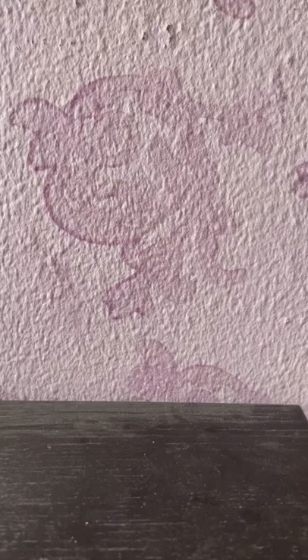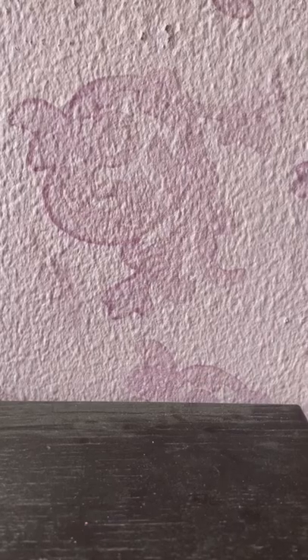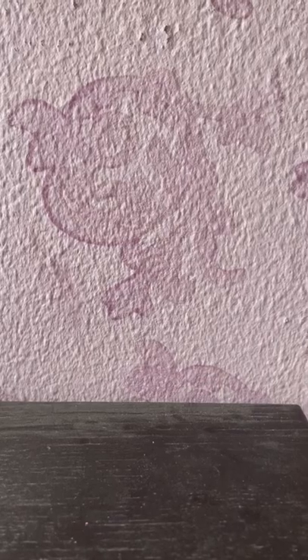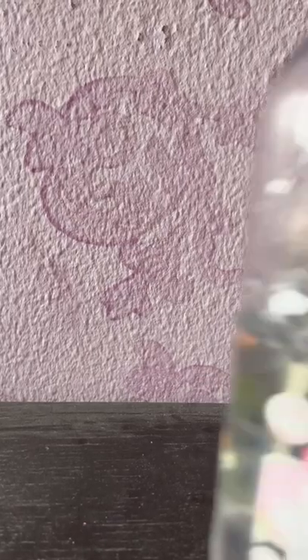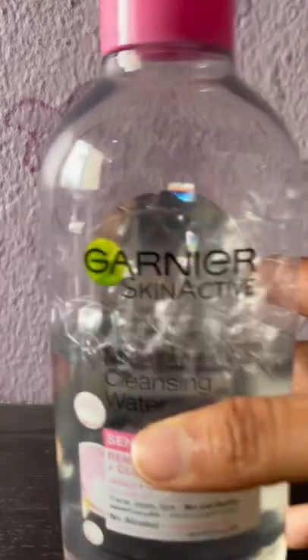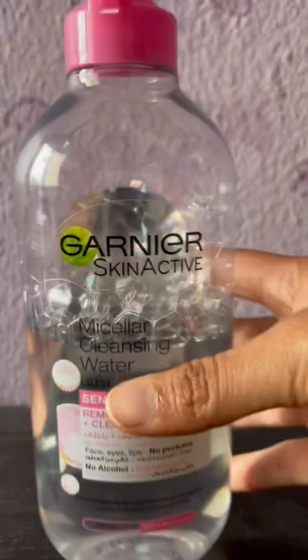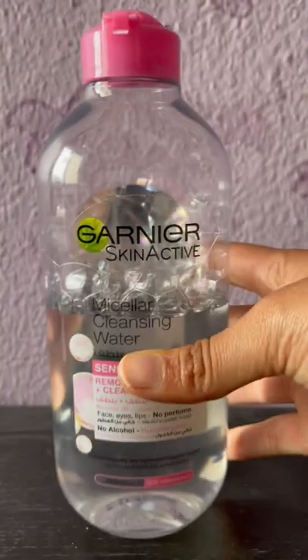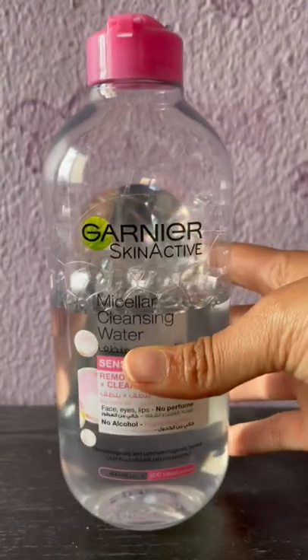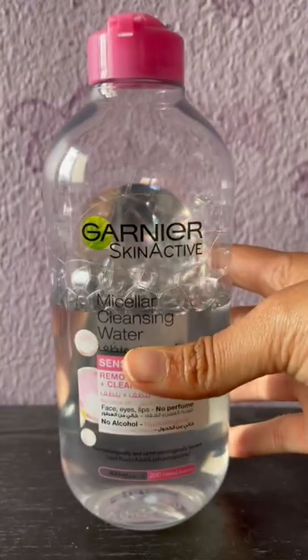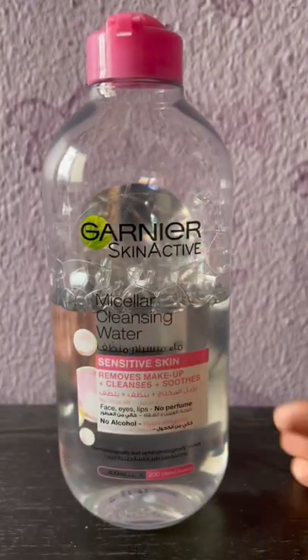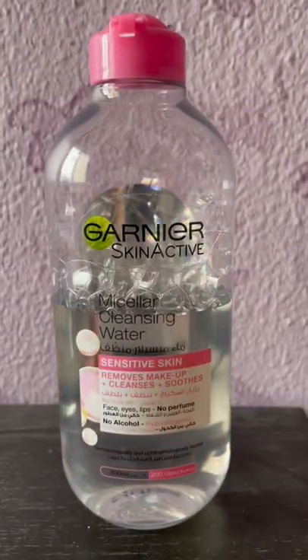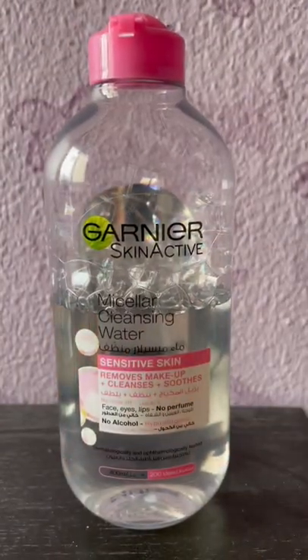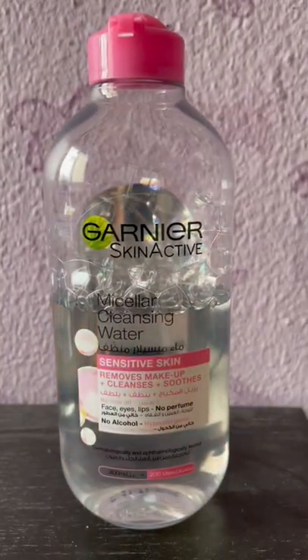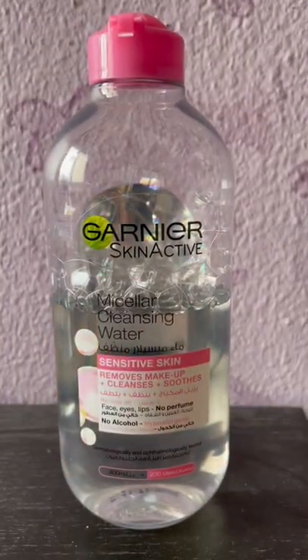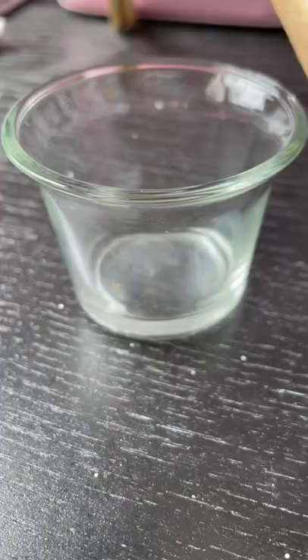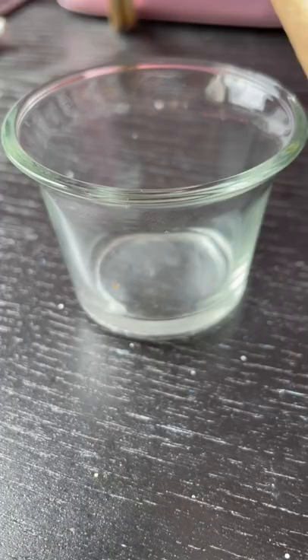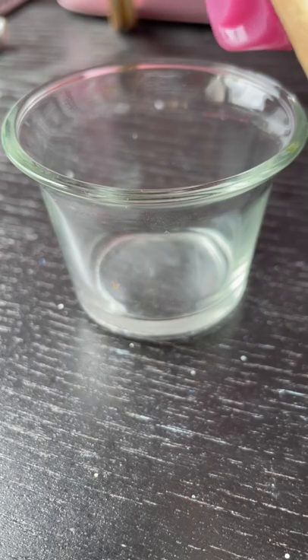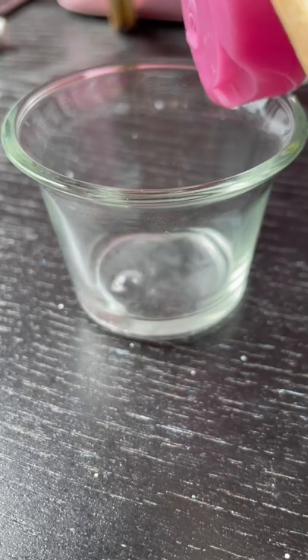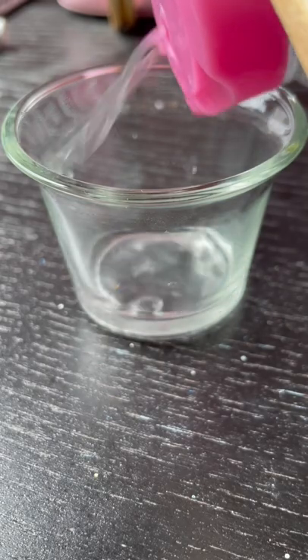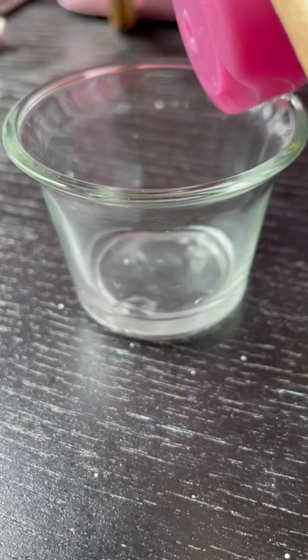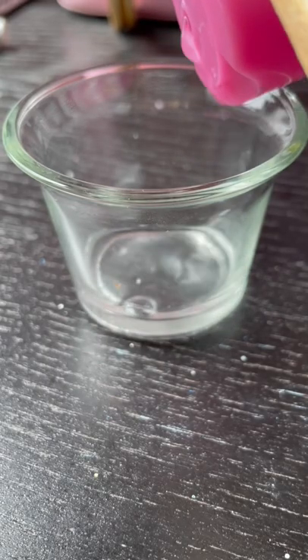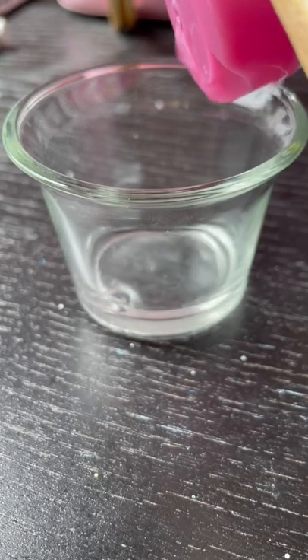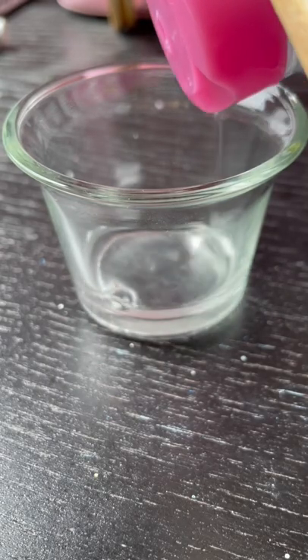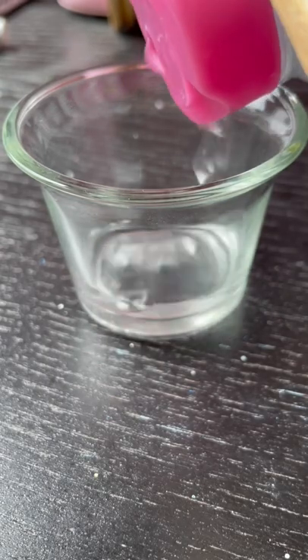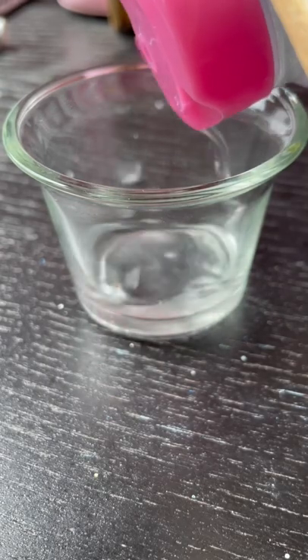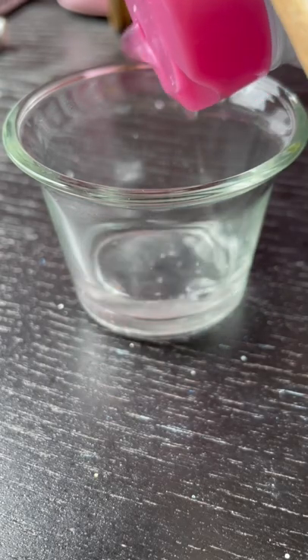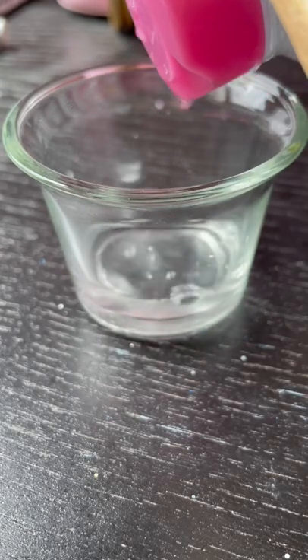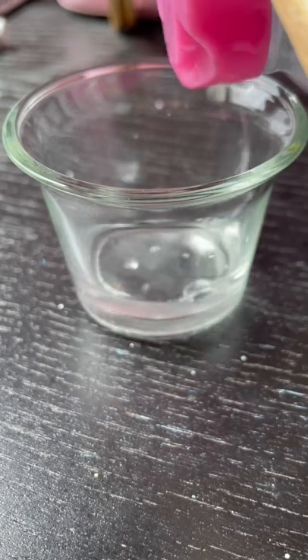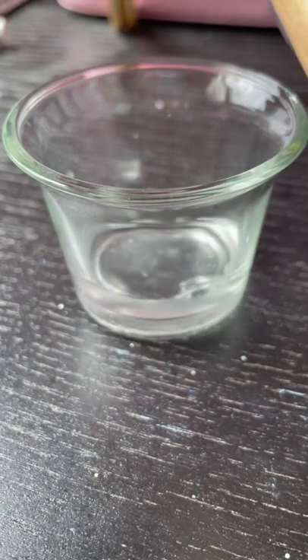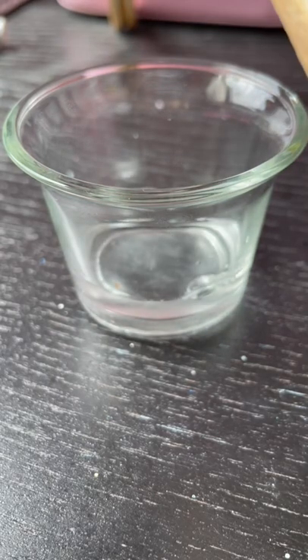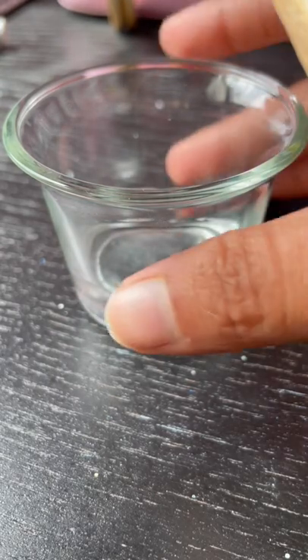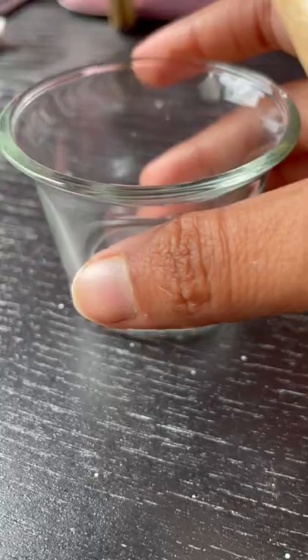In this video, I'm going to try to blend Prismacolors with micellar water. If you're not aware, this is a cleansing liquid and it is super runny, just like water.